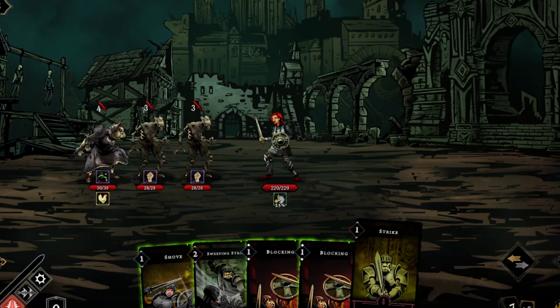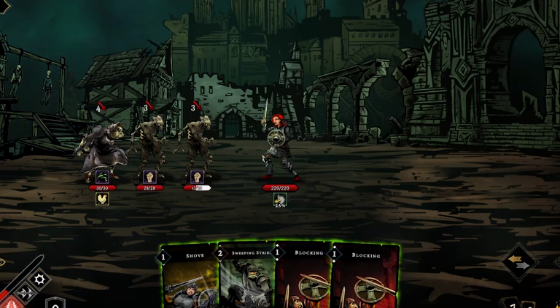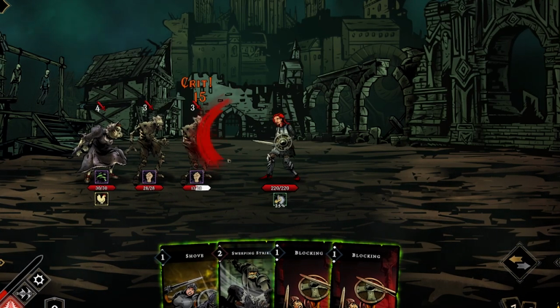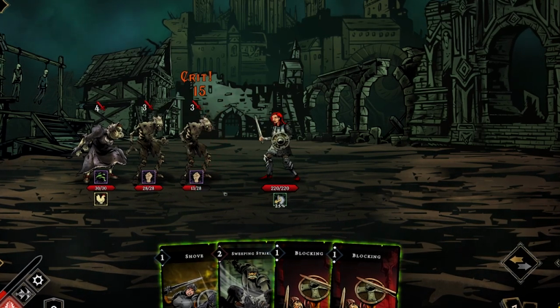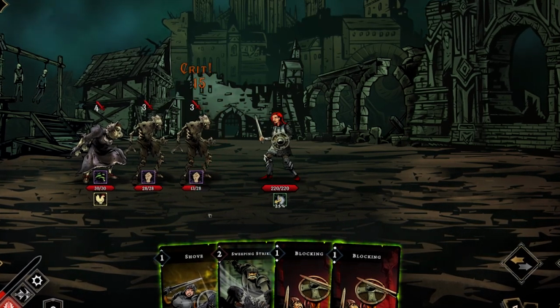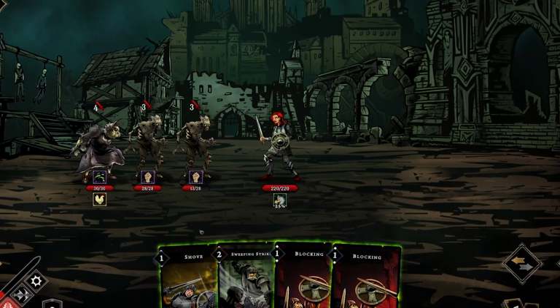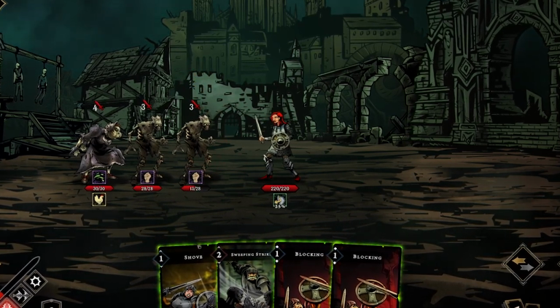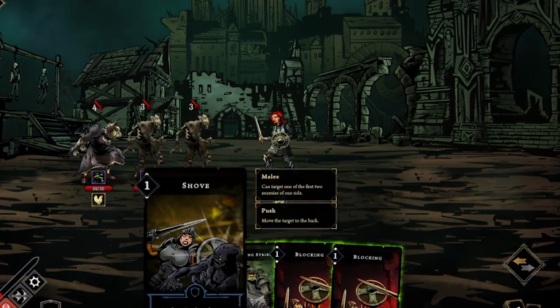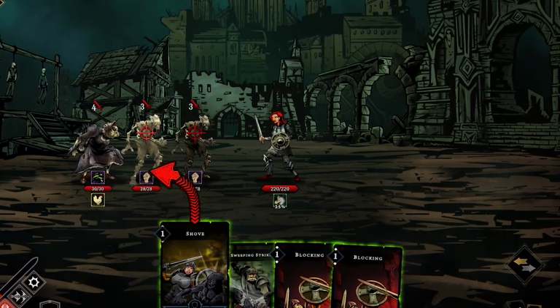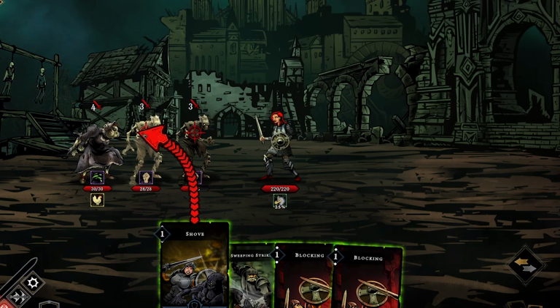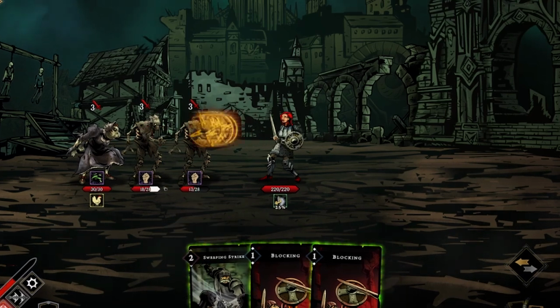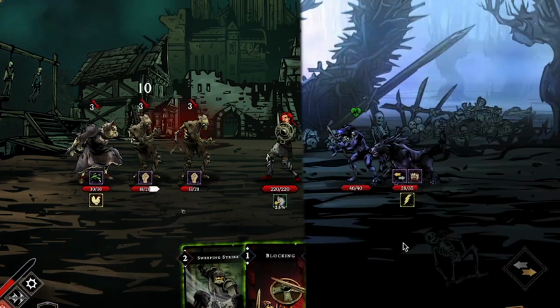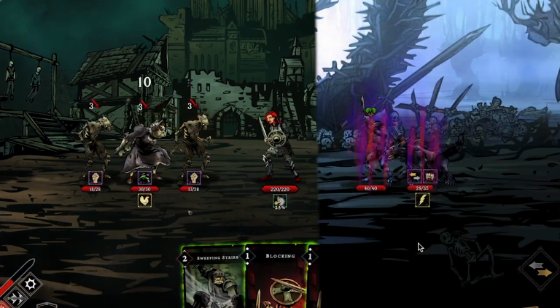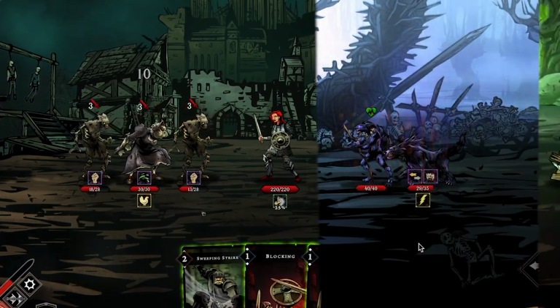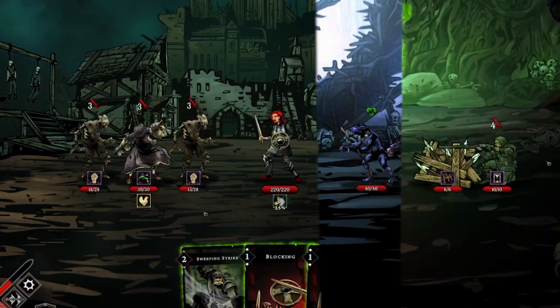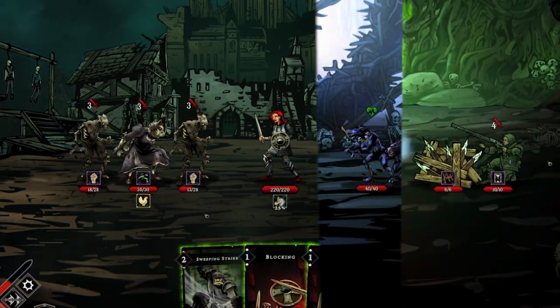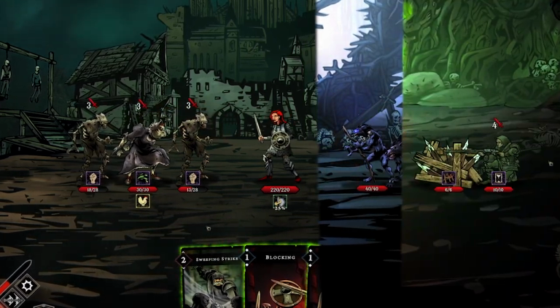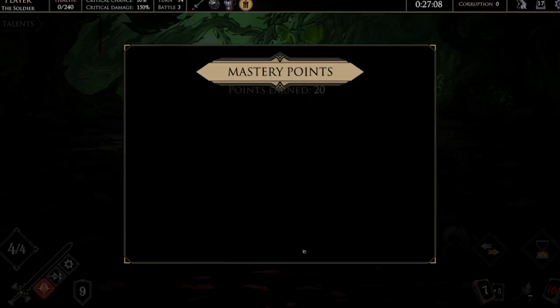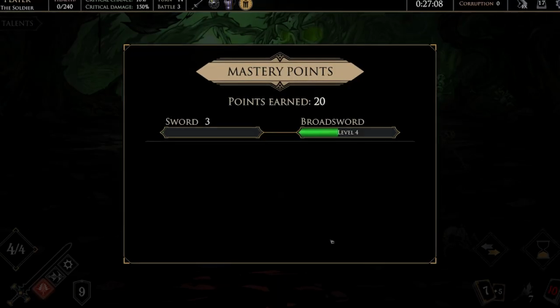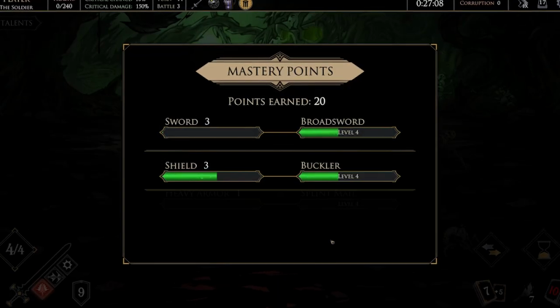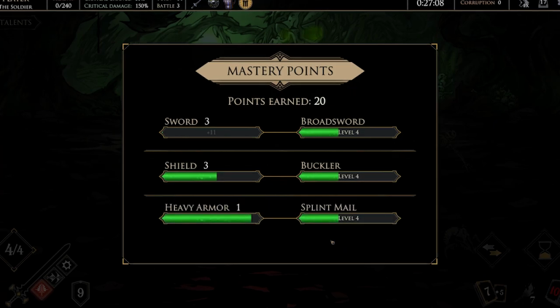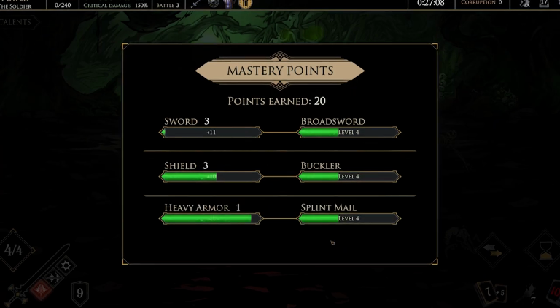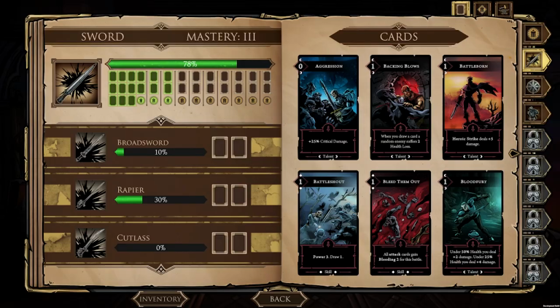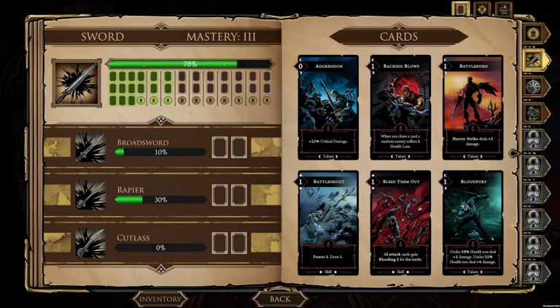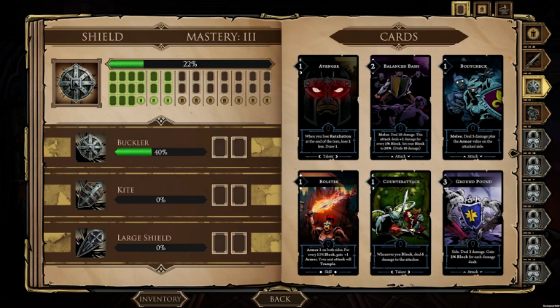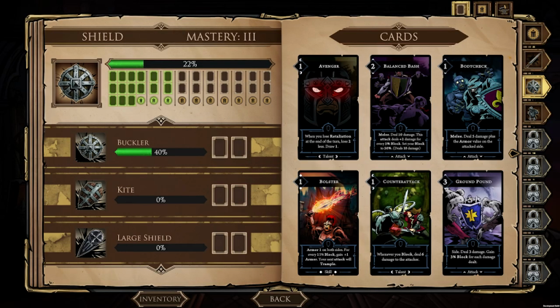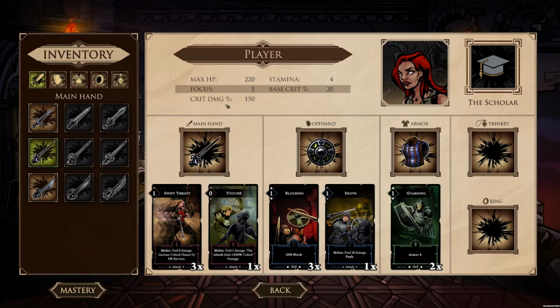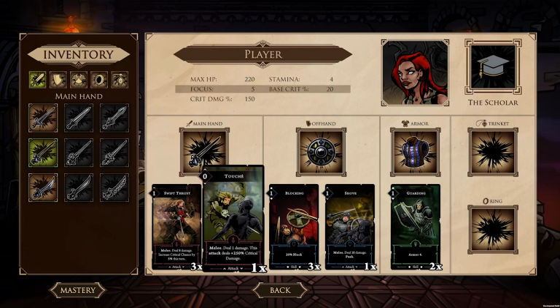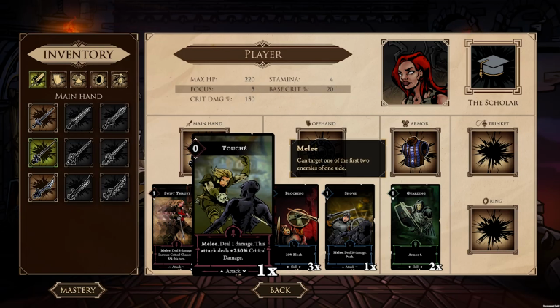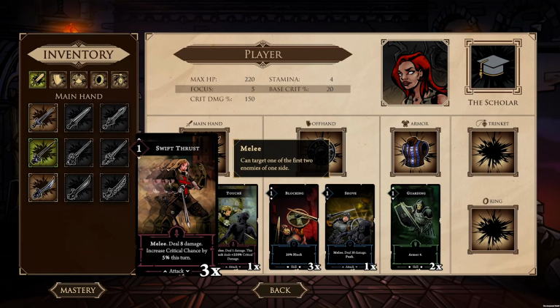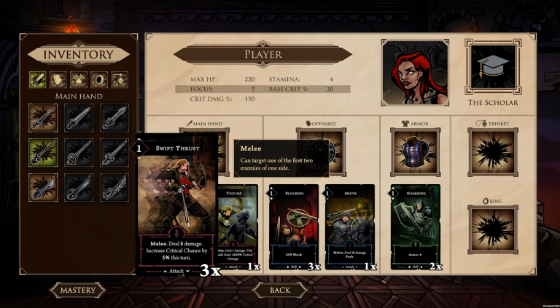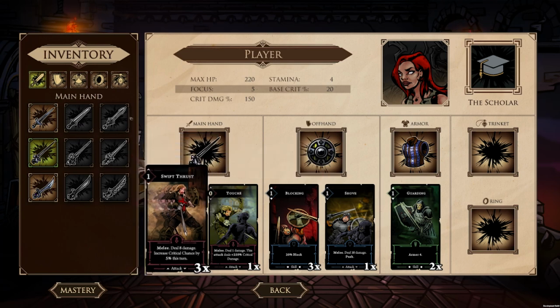The Monastery is a roguelite-type deck-builder card game, where you battle fearsome ghouls, bloodthirsty werewolves, and ruthless bandits. During runs, you gain experience points, which improve your card collection and enrich you with valuable blood shards, allowing you to buy new equipment.